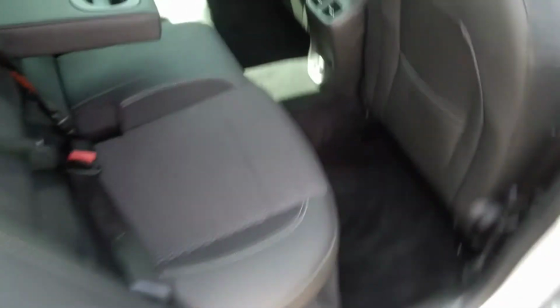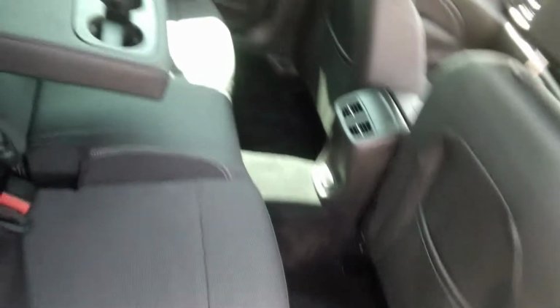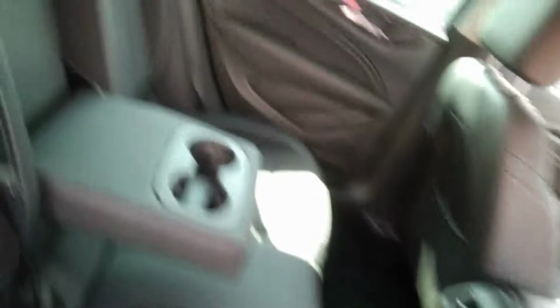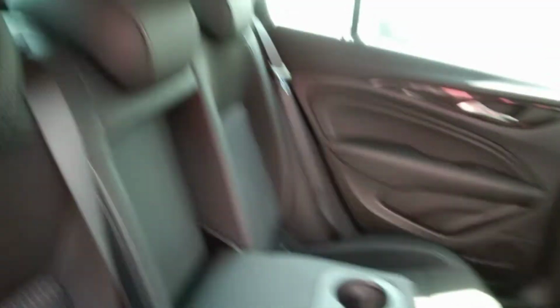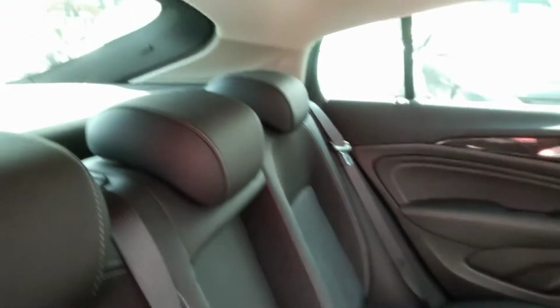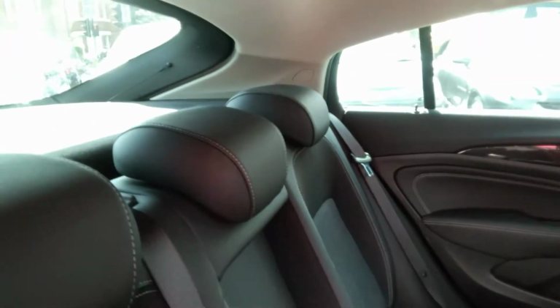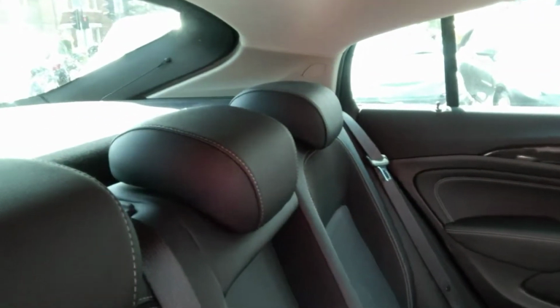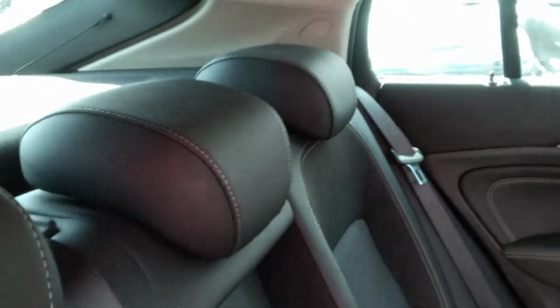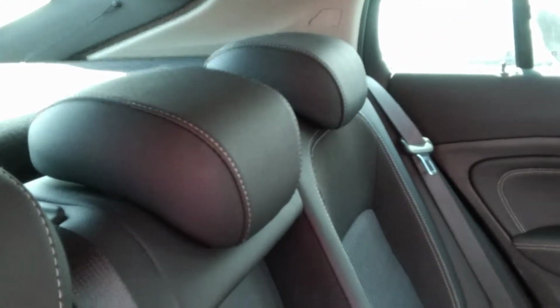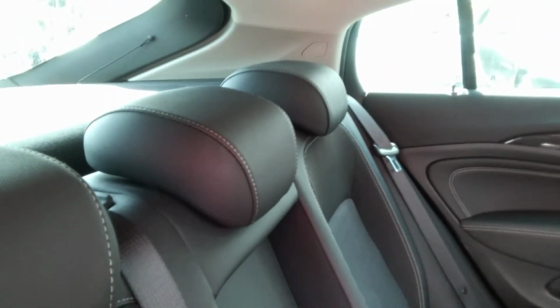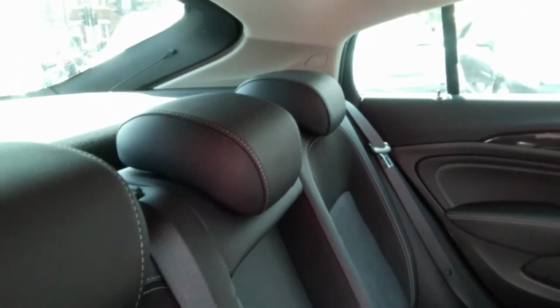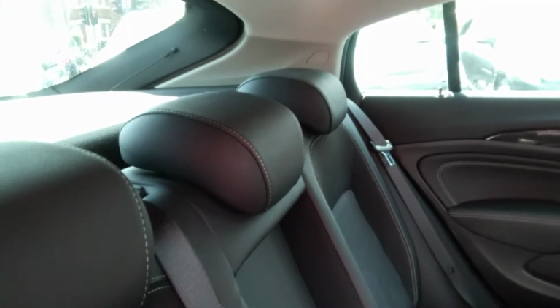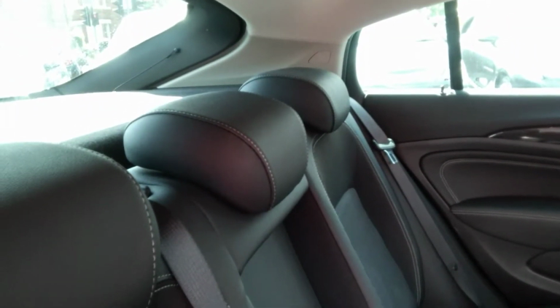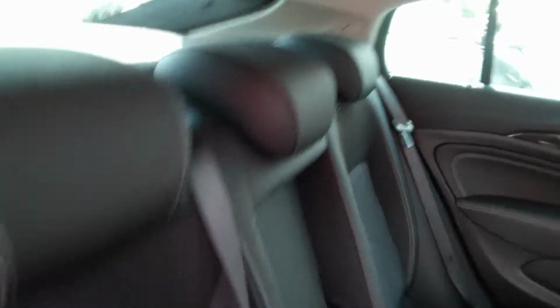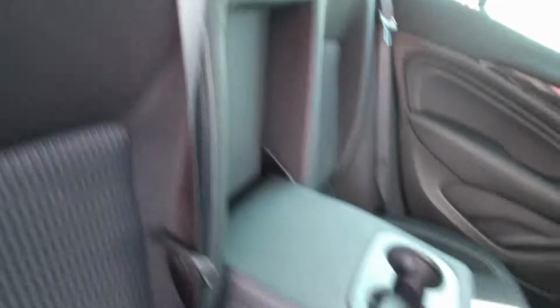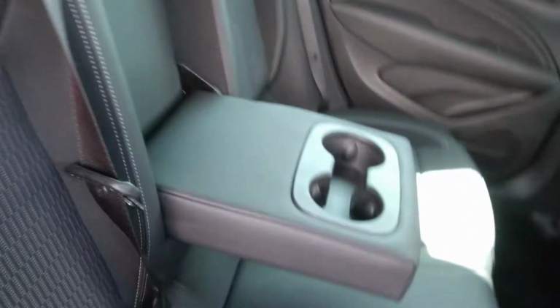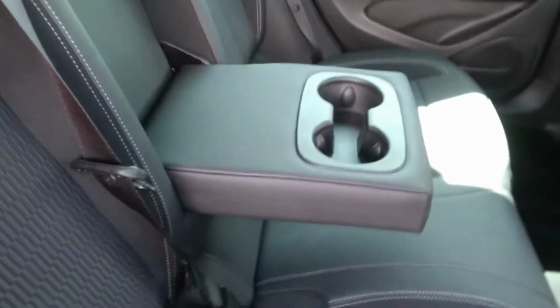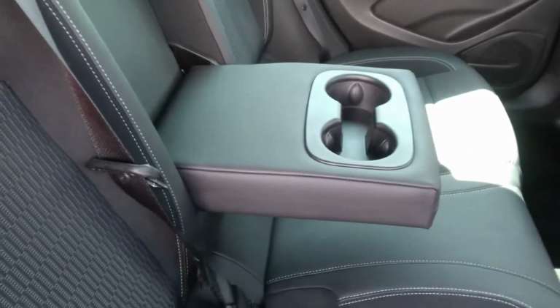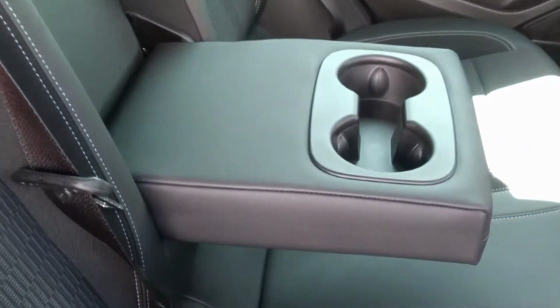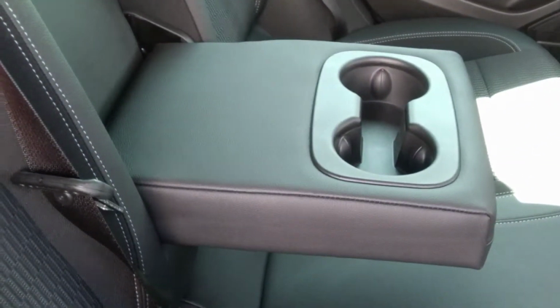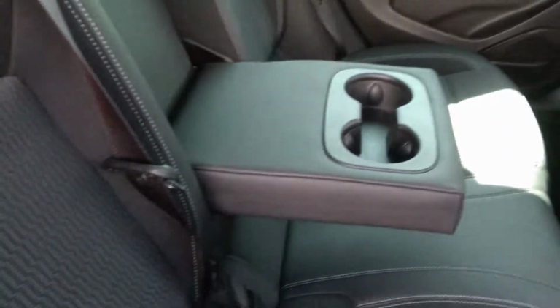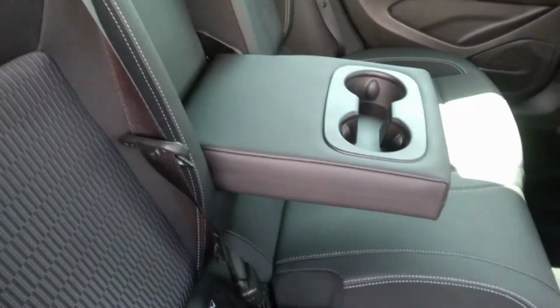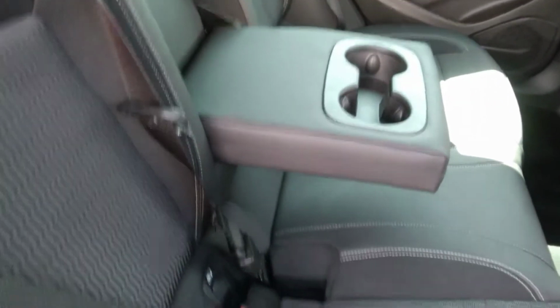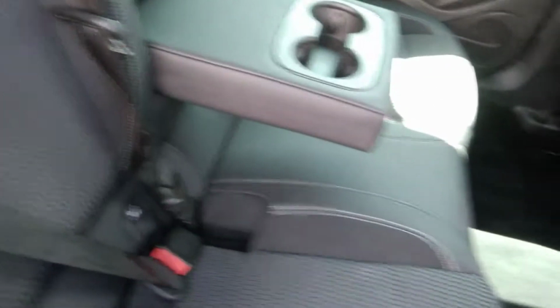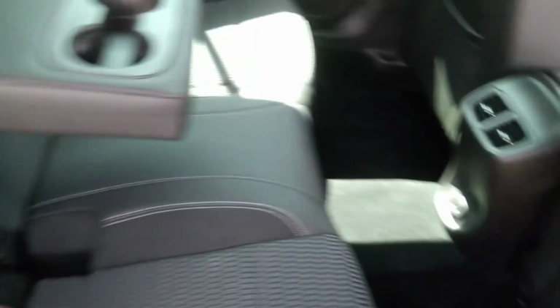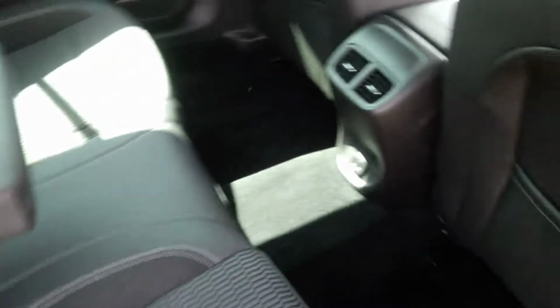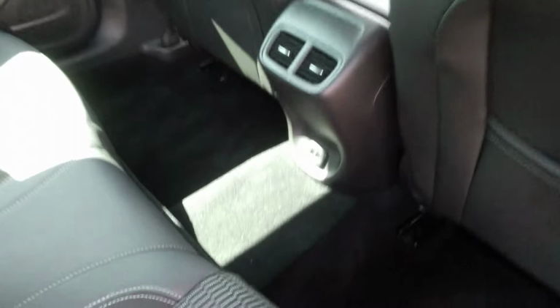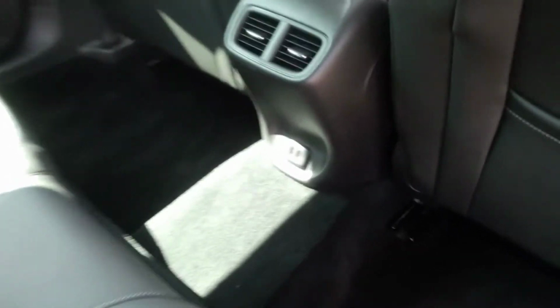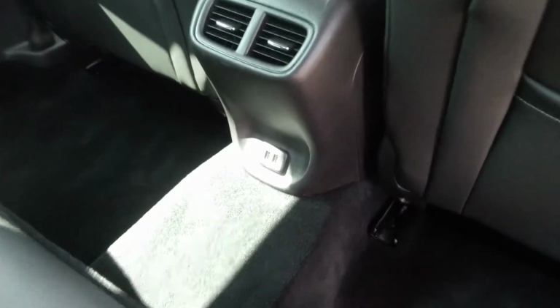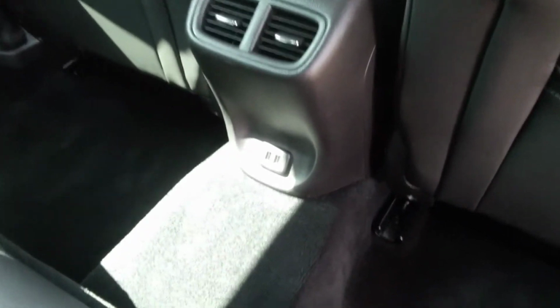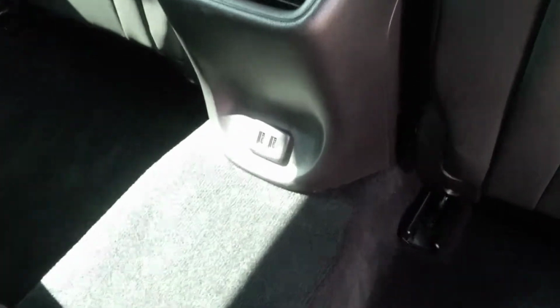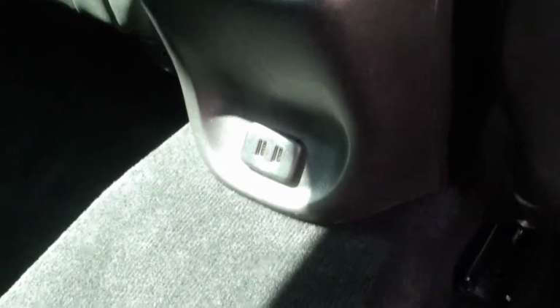In the back of the vehicle we have 3 adjustable headrests, 3 seat belts, as well as 2 cup holders that pull down from the central column, and 2 USB outputs for the passengers, which can come in very handy if you want to charge devices.